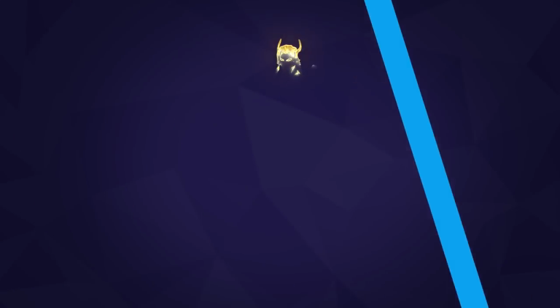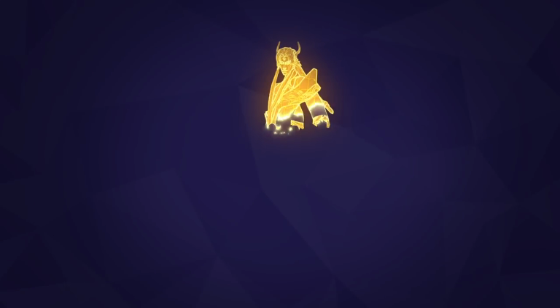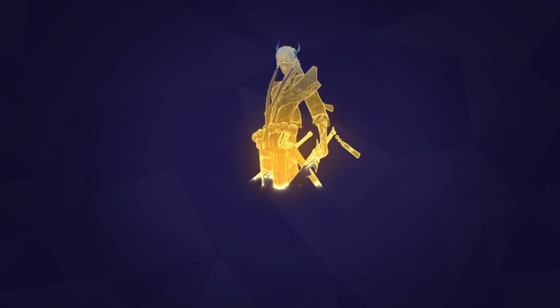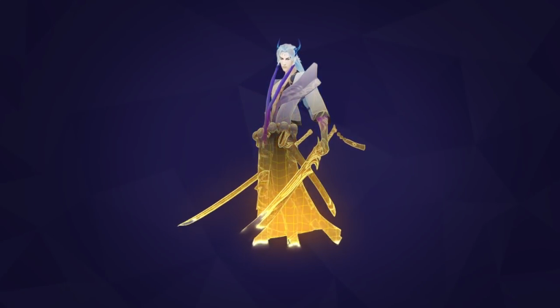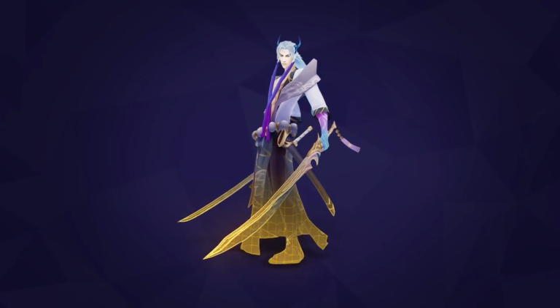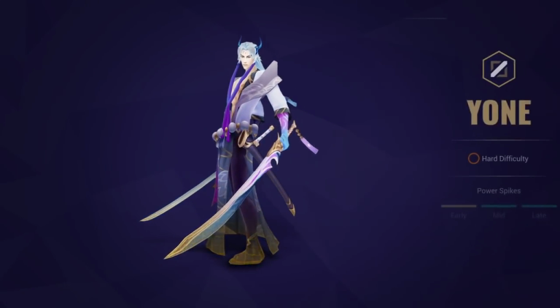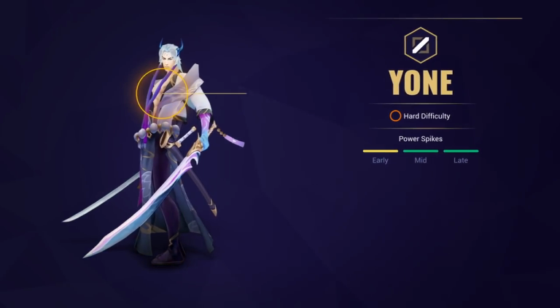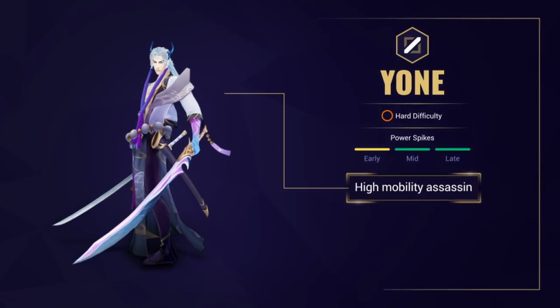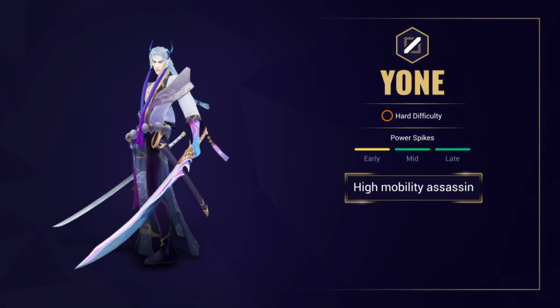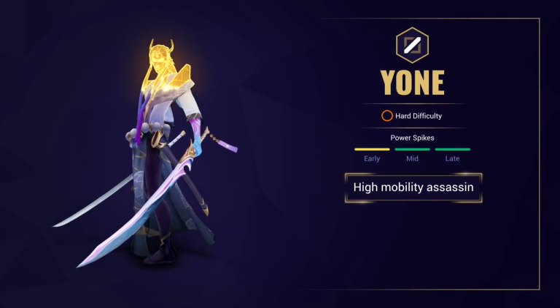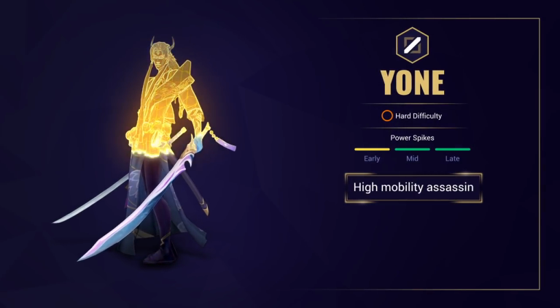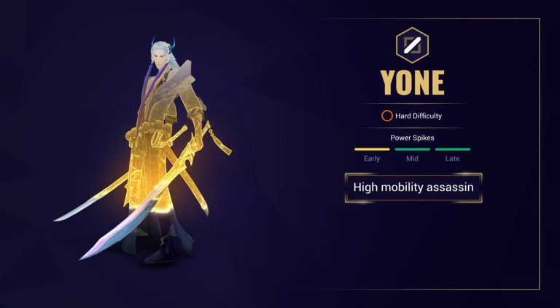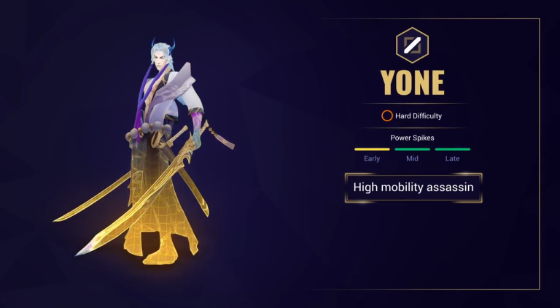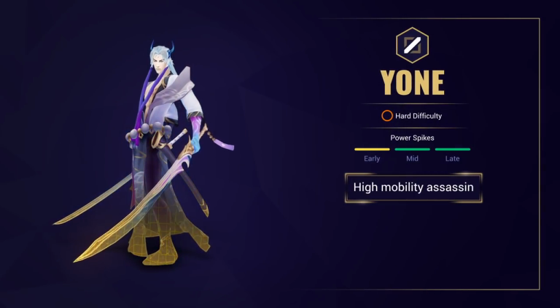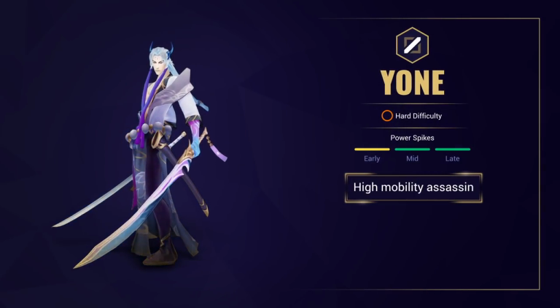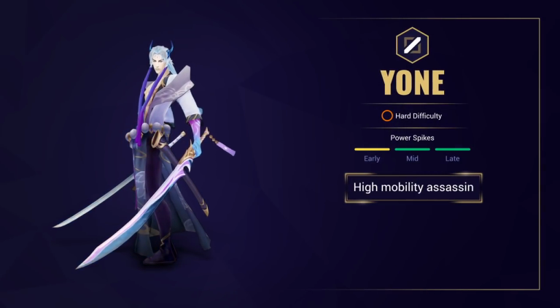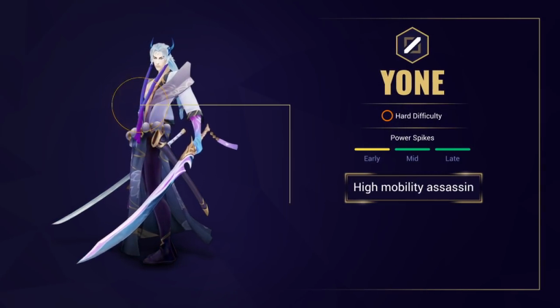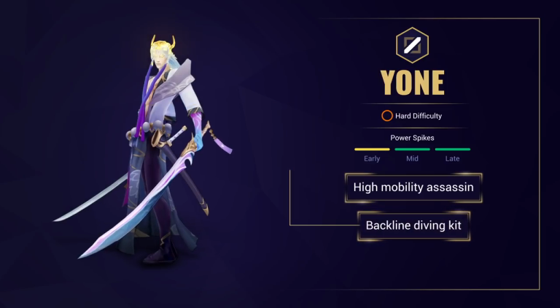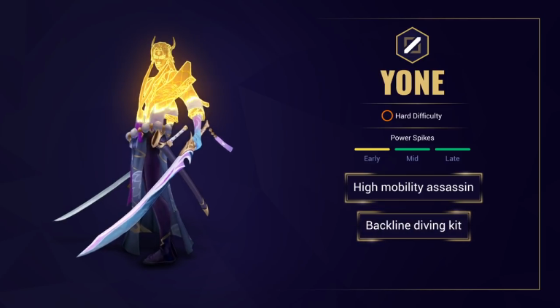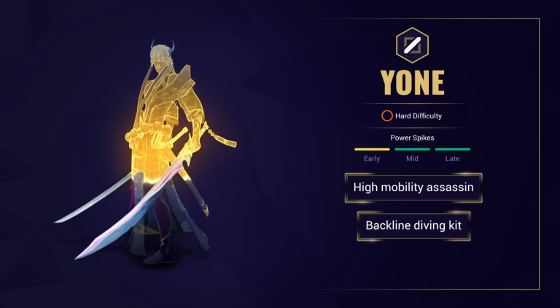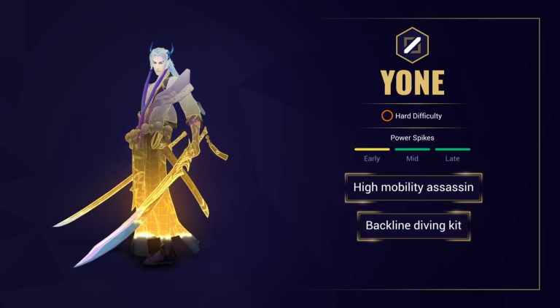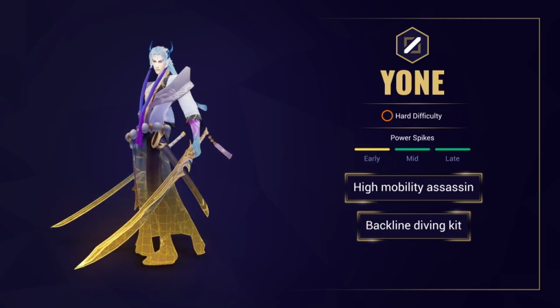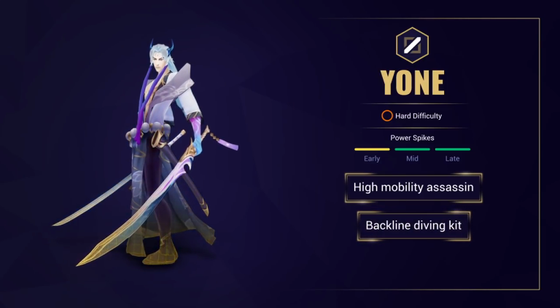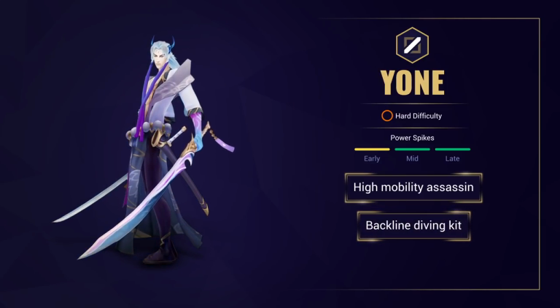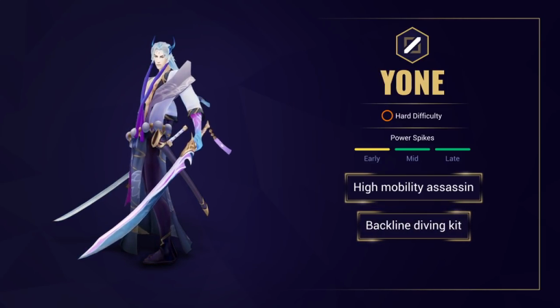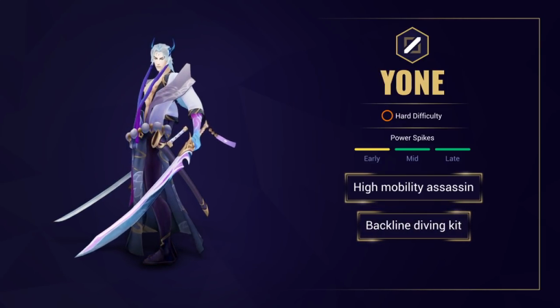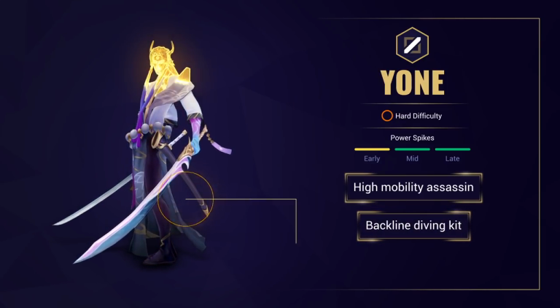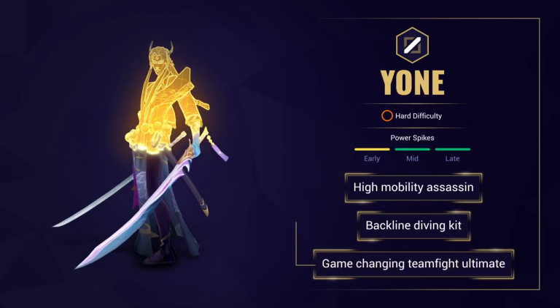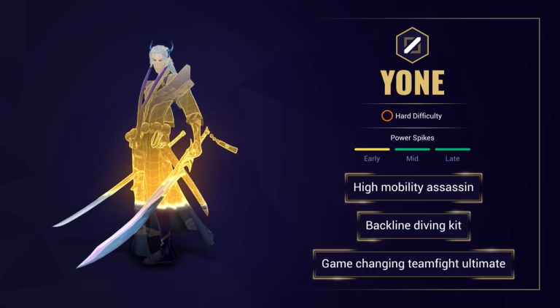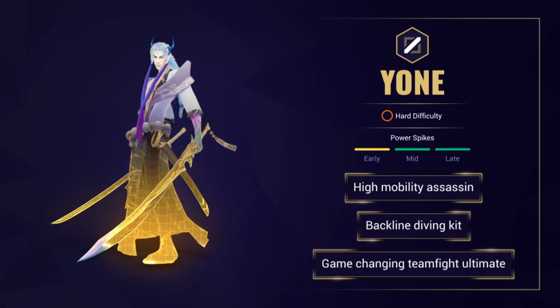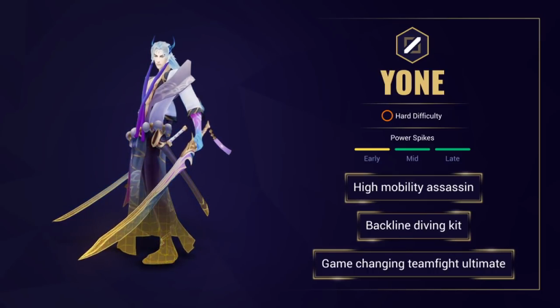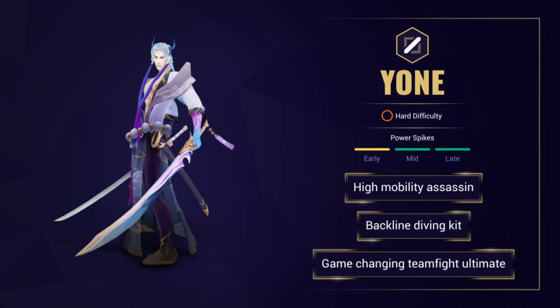So first off, what does Yone do? Yone is a high mobility assassin focused on diving and exterminating his foes. His kit allows him to dive backlines, burst them down, and retreat back to his original position. He also has great teamfight potential with his AOE CC ultimate.